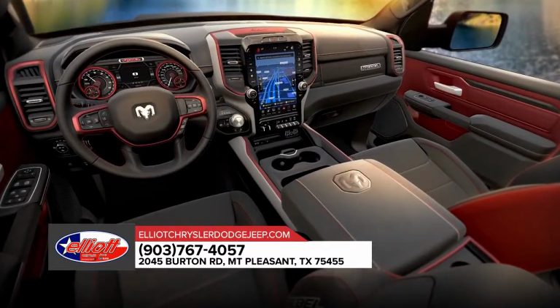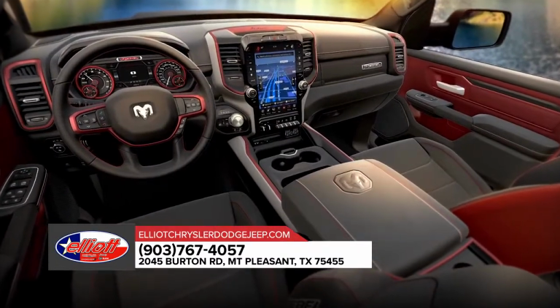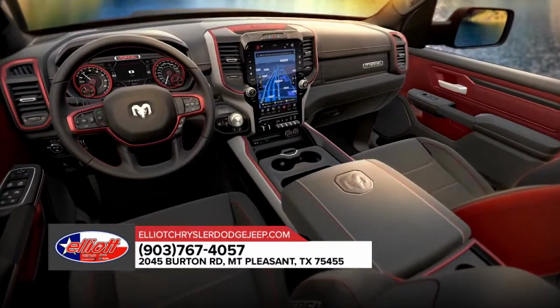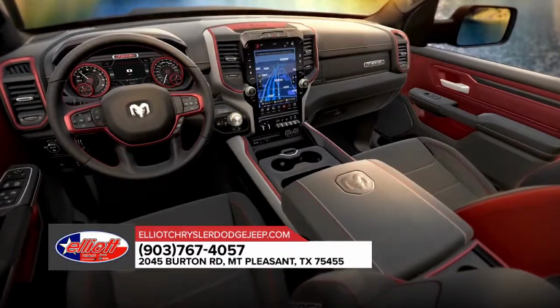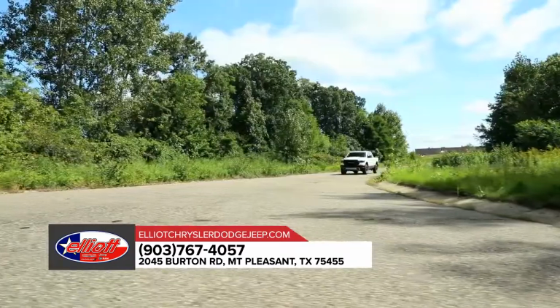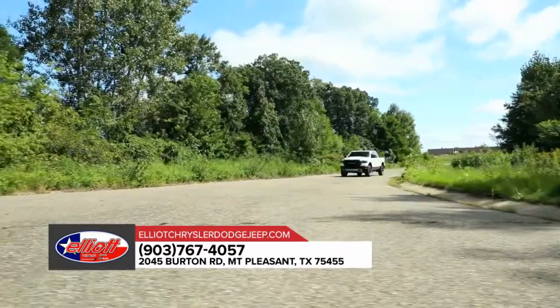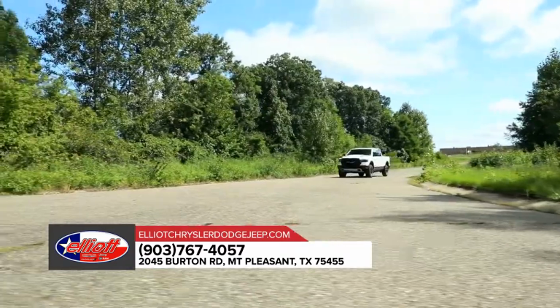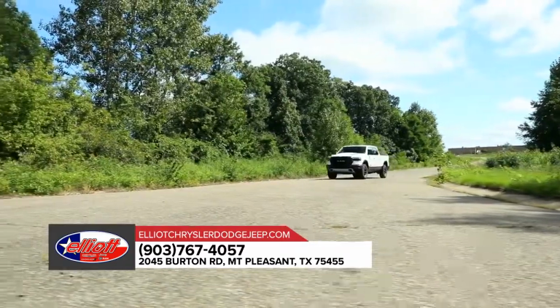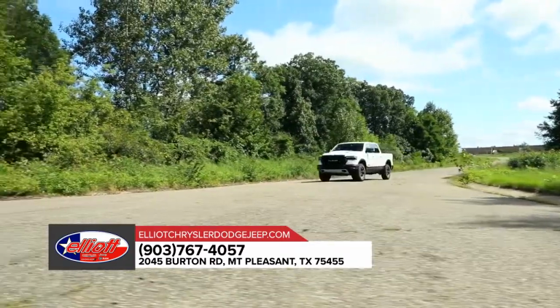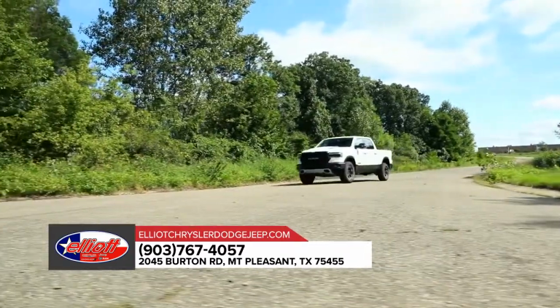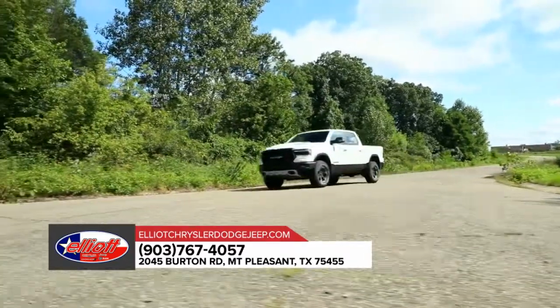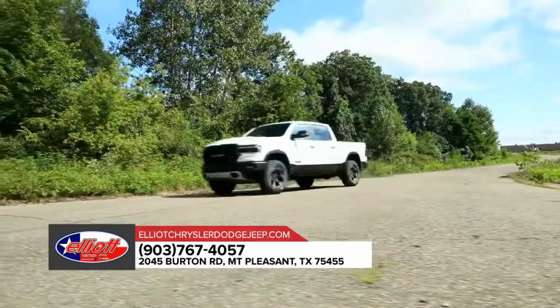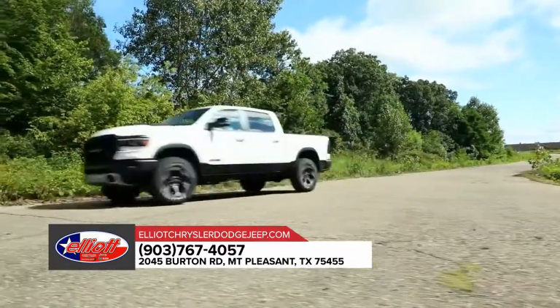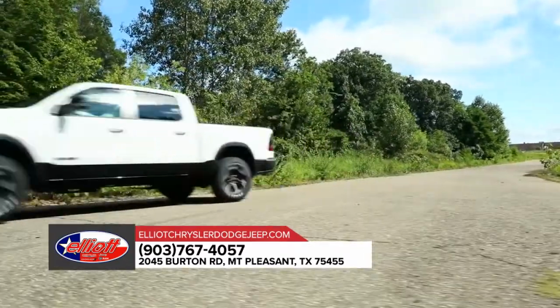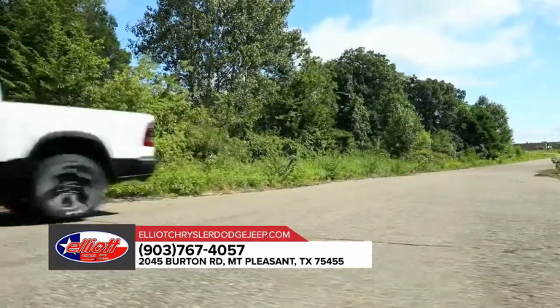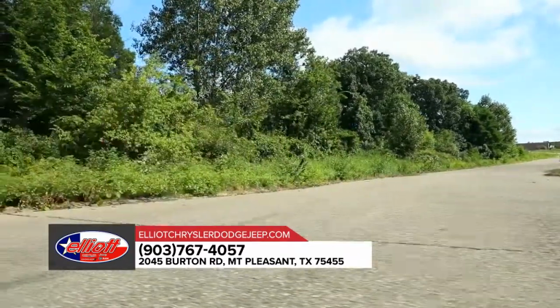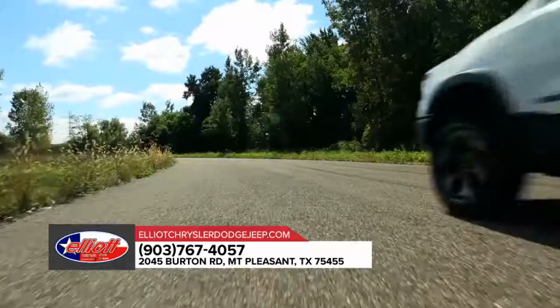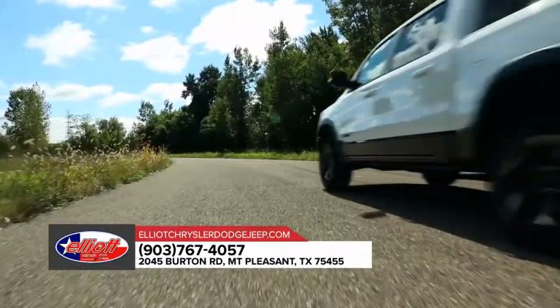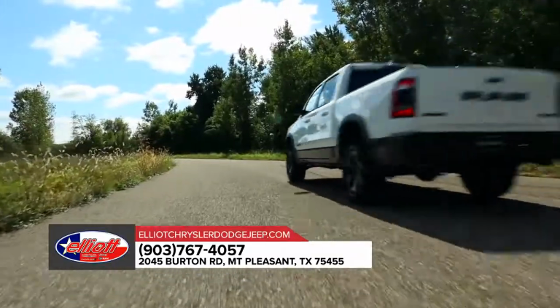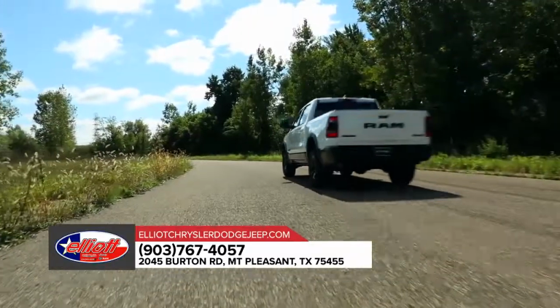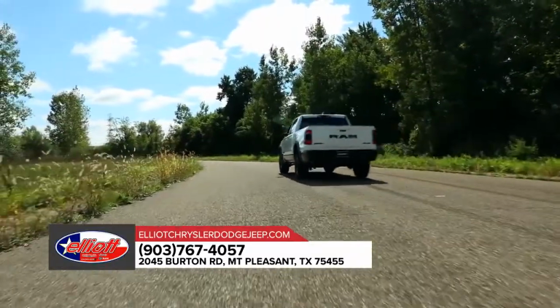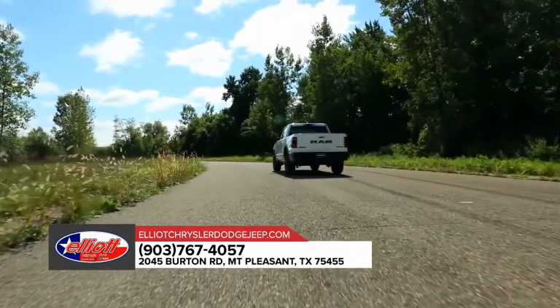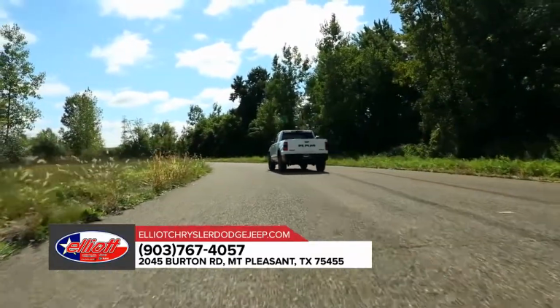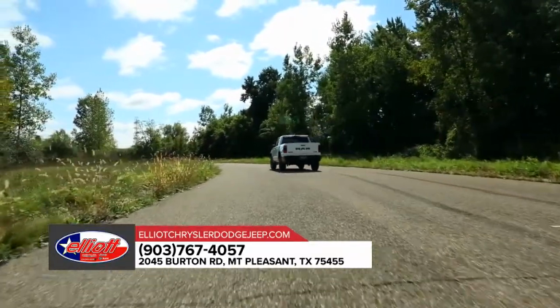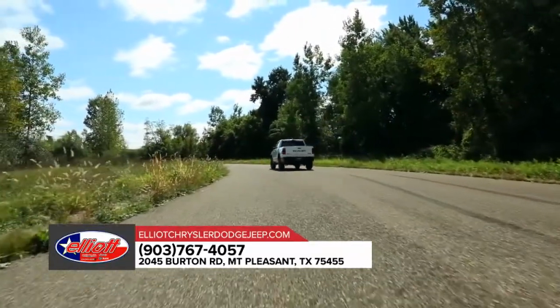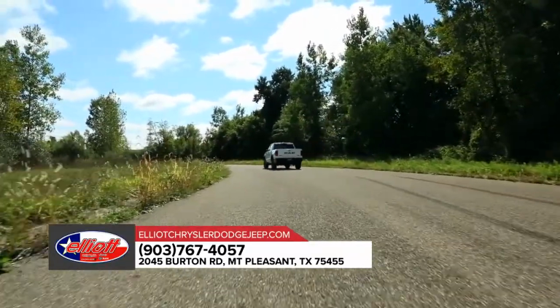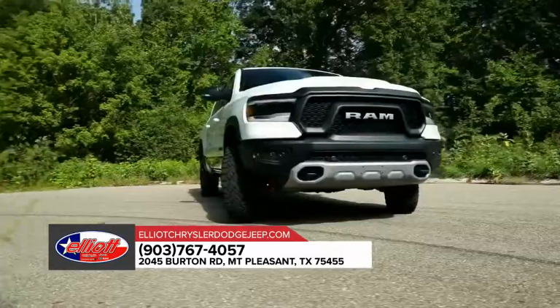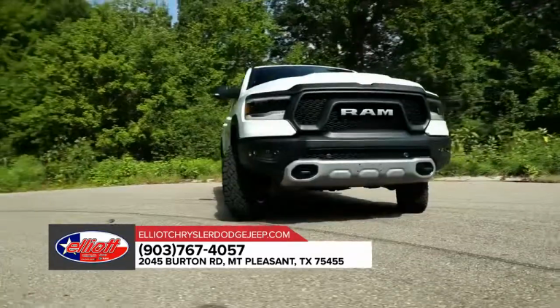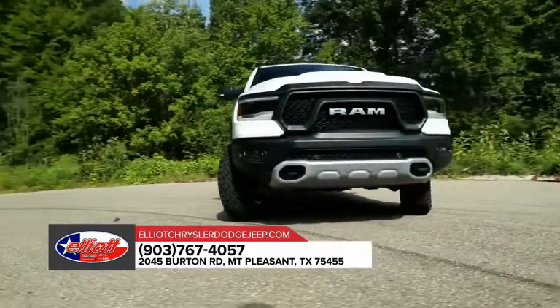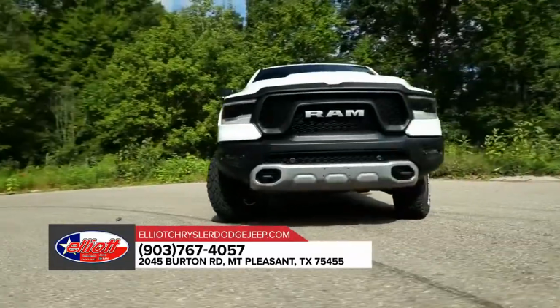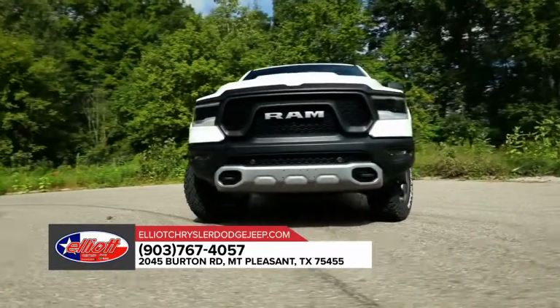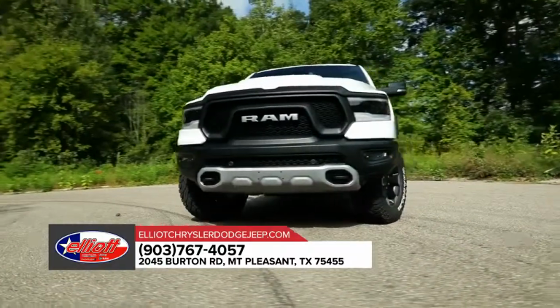The all-new 2019 RAM 1500 is truly the best combination of grit and grace. Step up to the most luxurious truck in its class. Stop by today for more information on the RAM 1500.